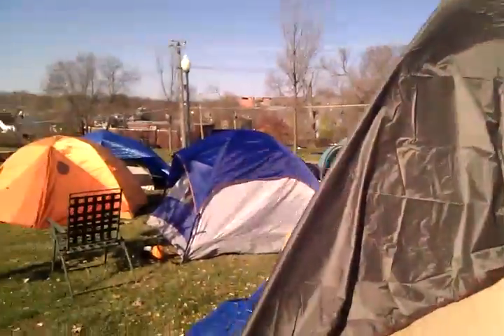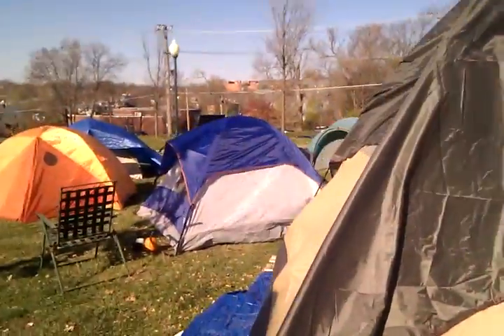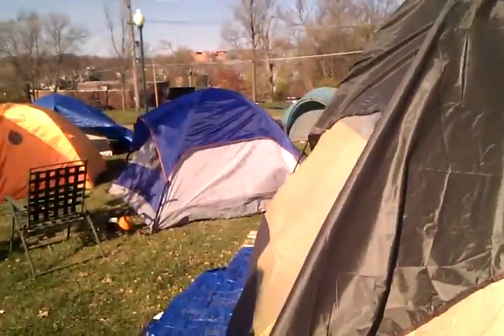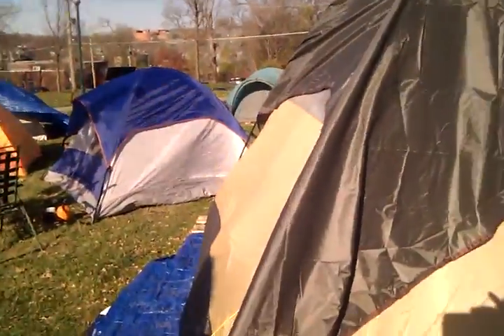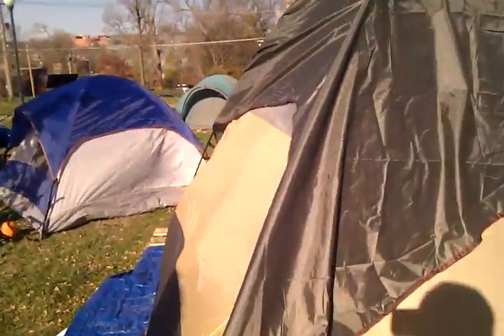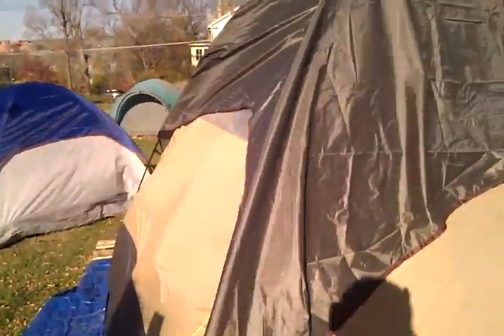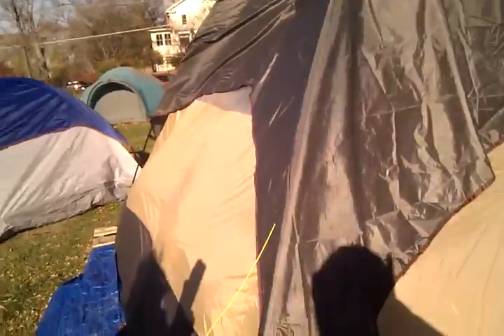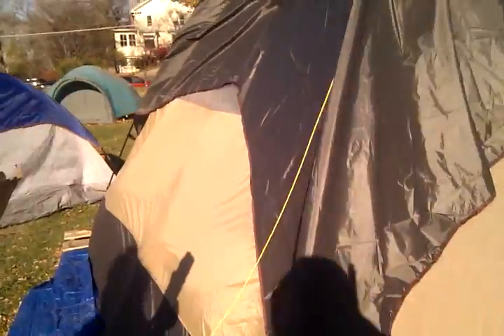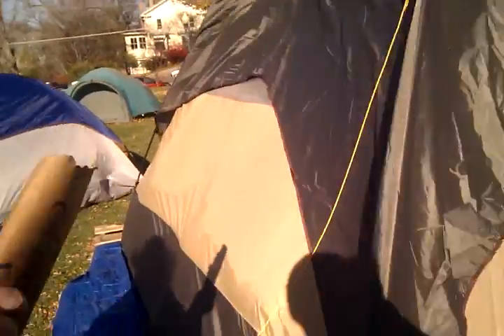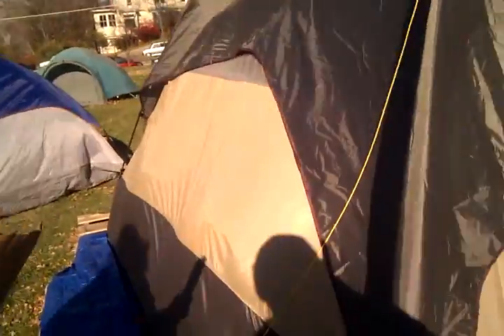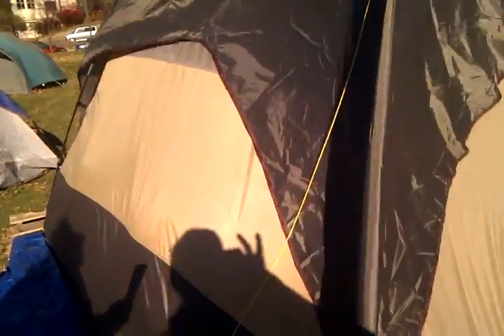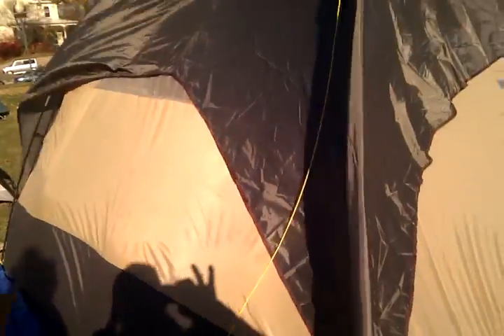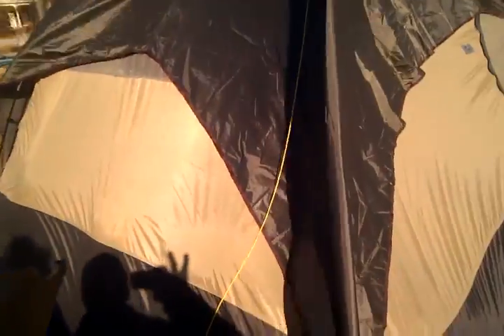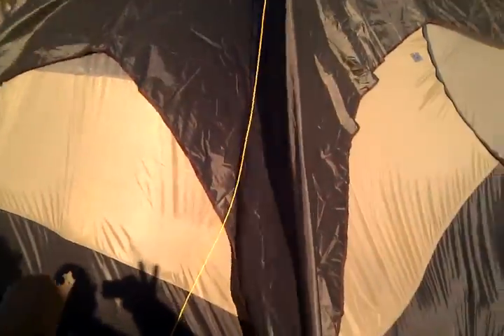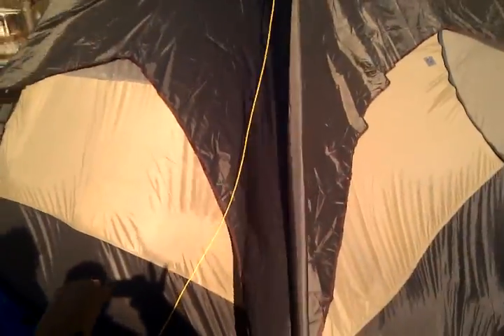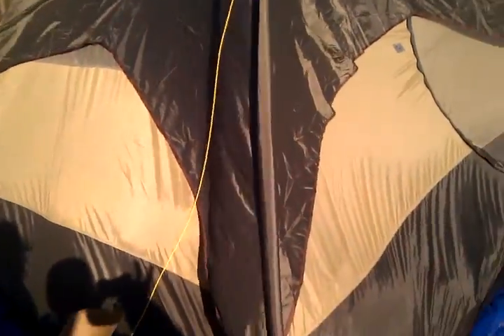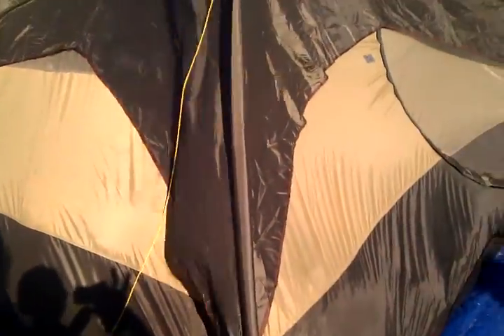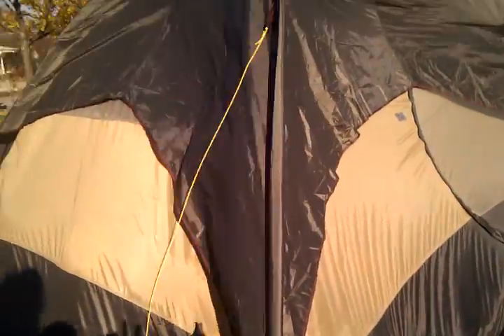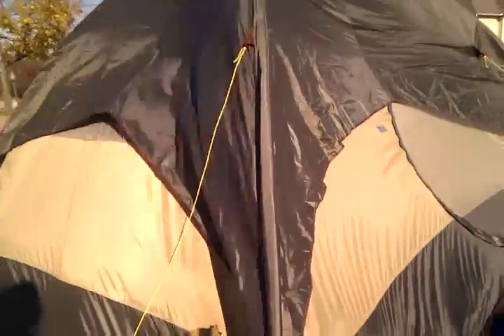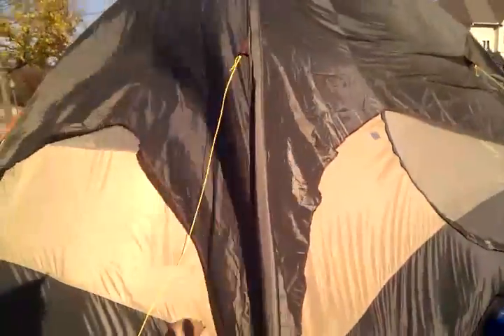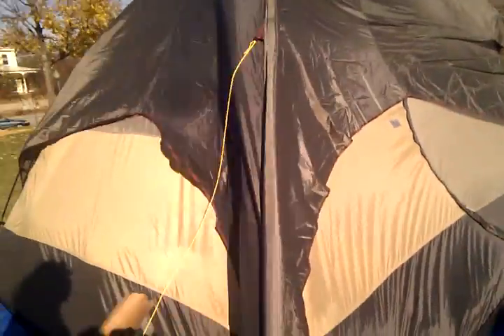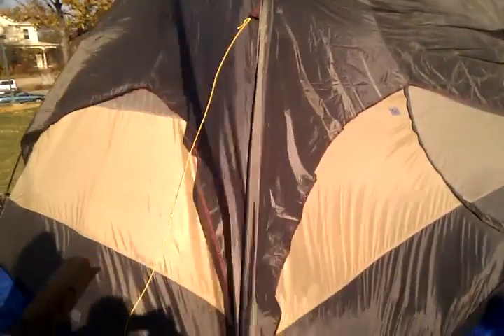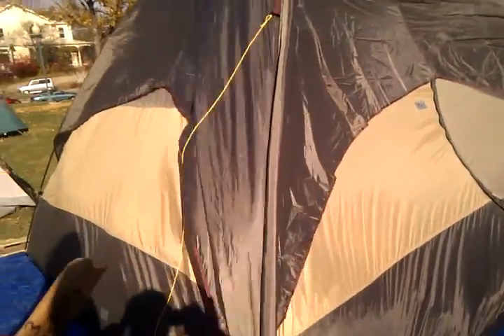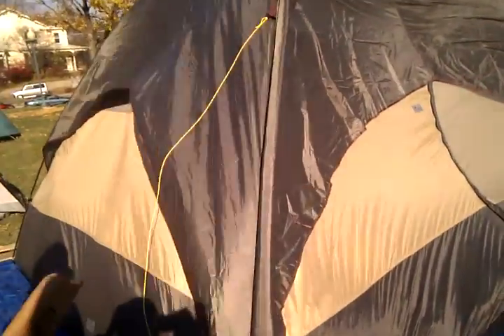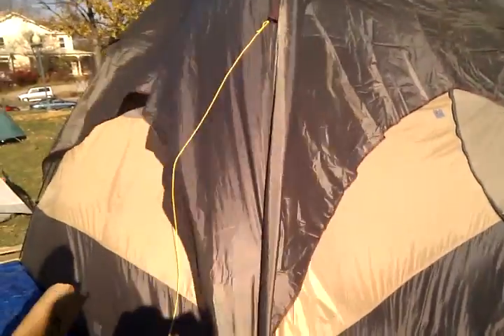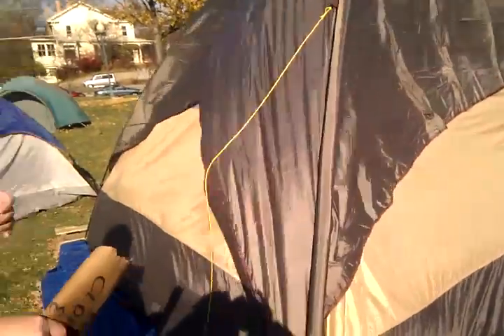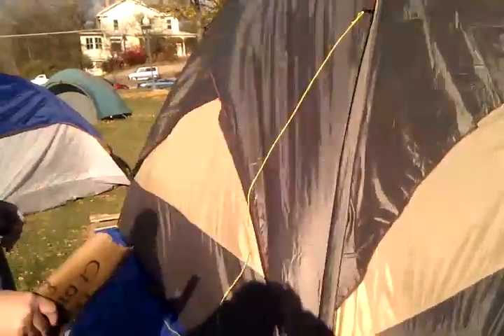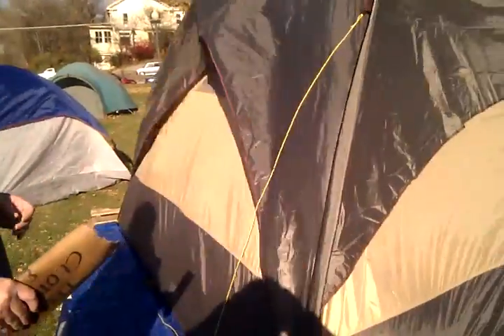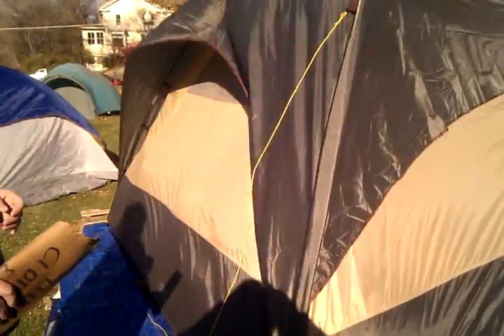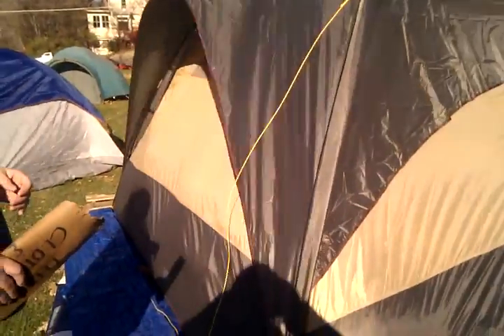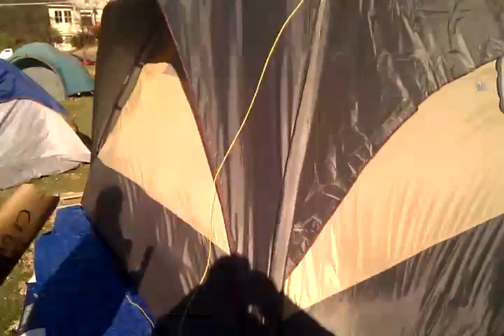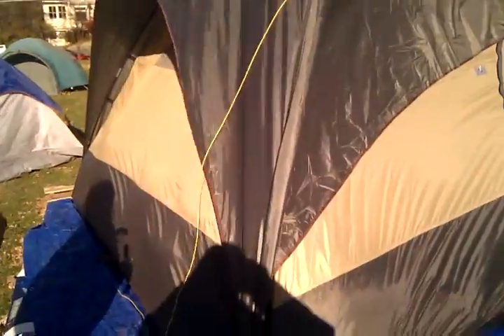And this is the hypothermia tent. Basically what we have going on with this tent — I don't know if anybody's sleeping here right now, so I don't want to open it up. There might be someone in there.